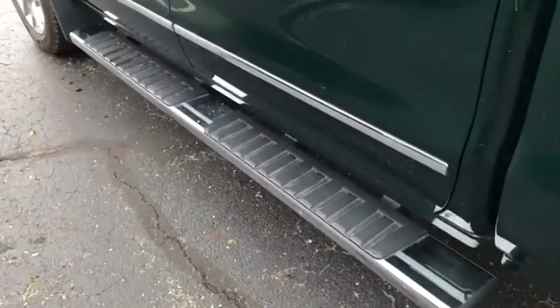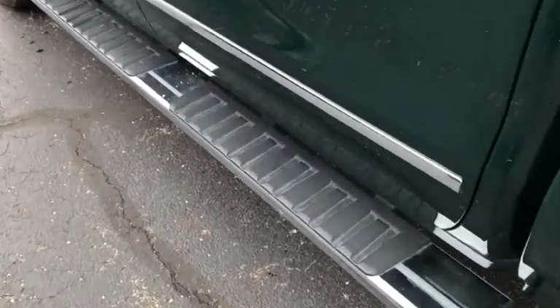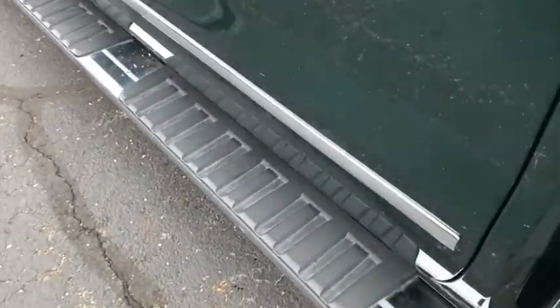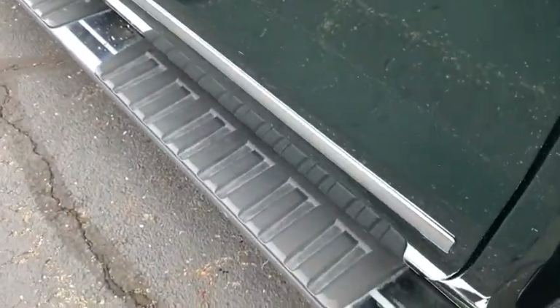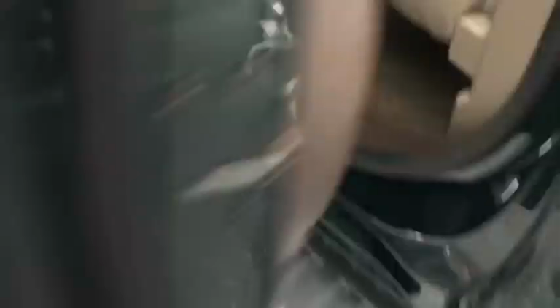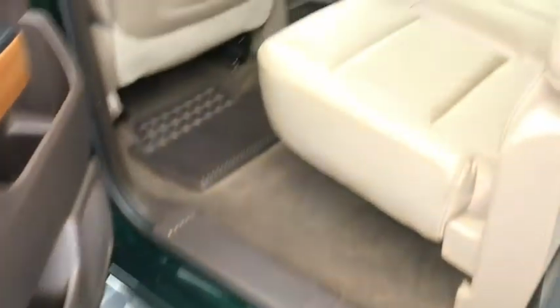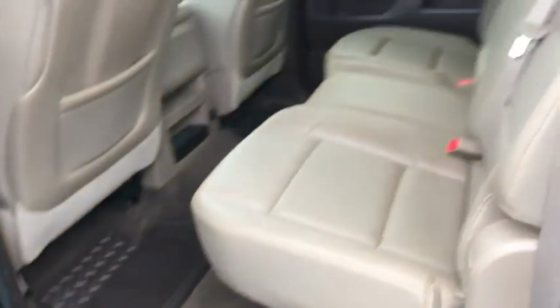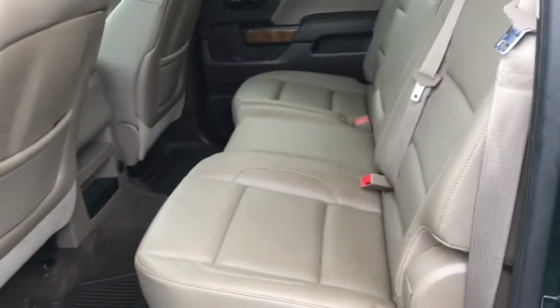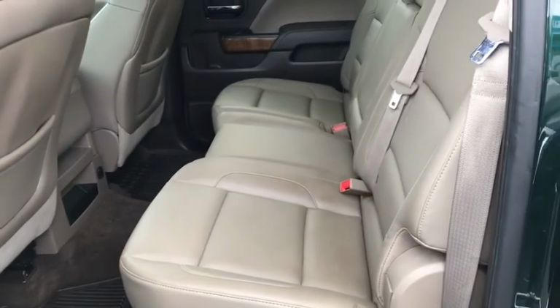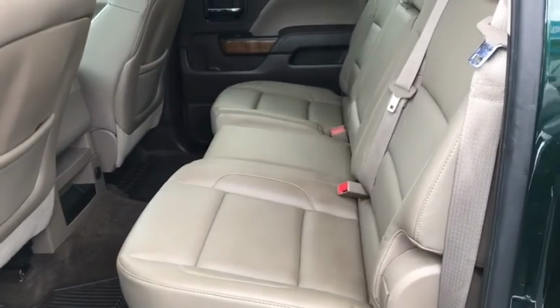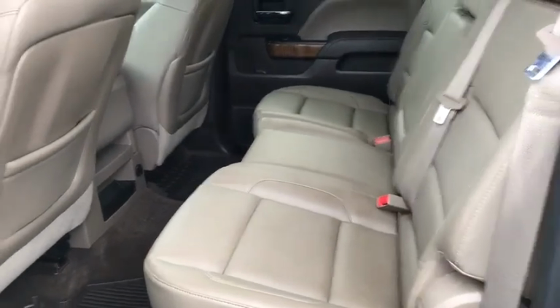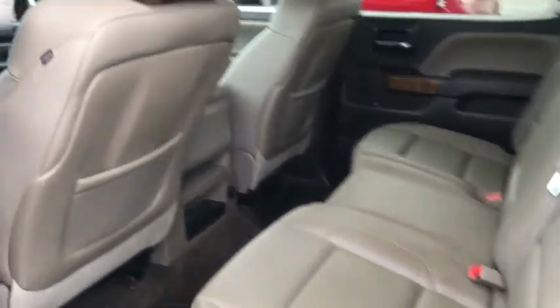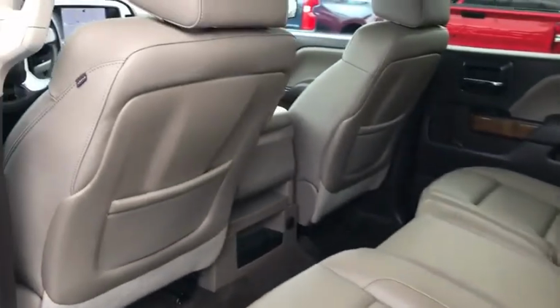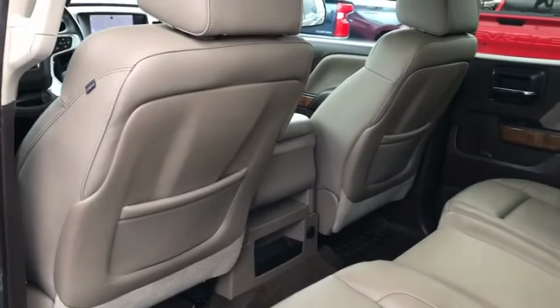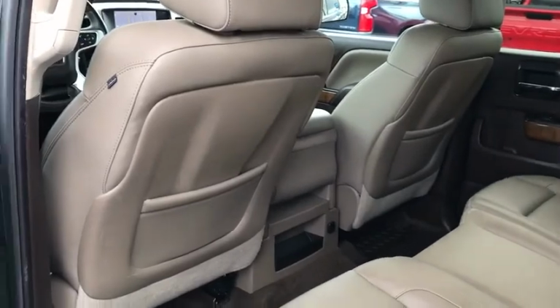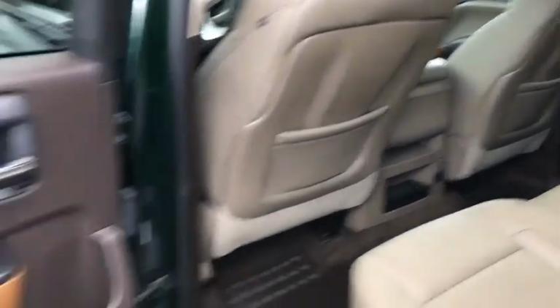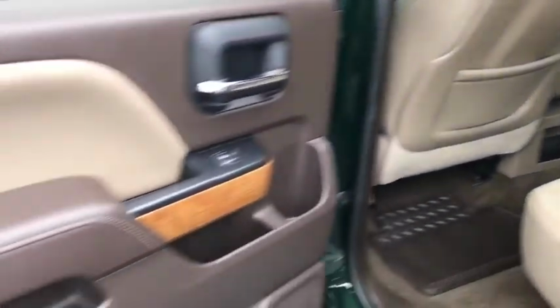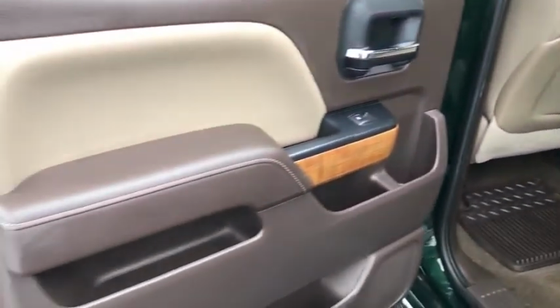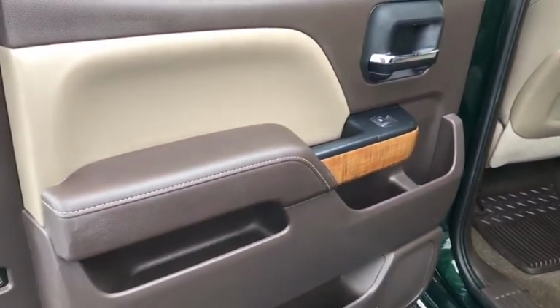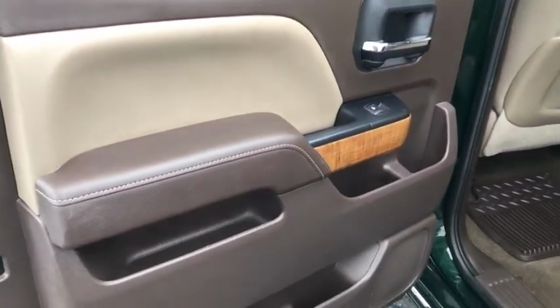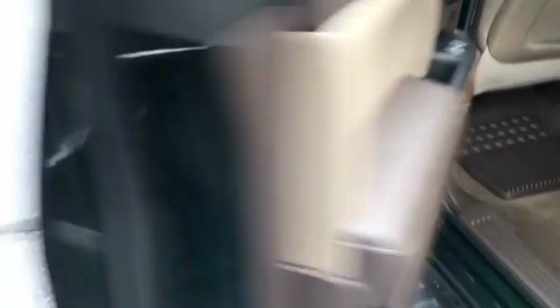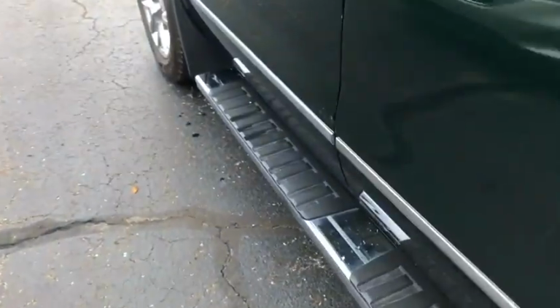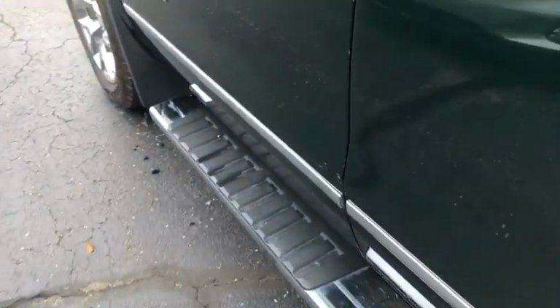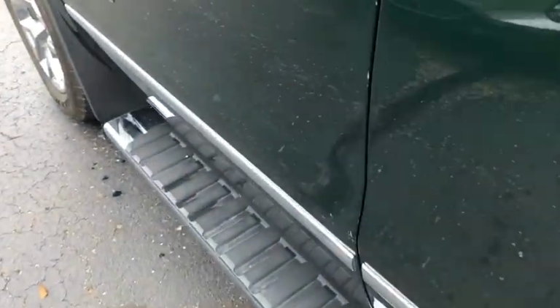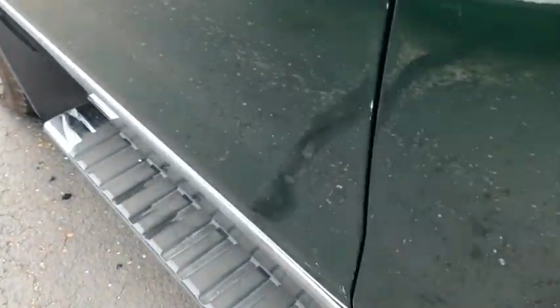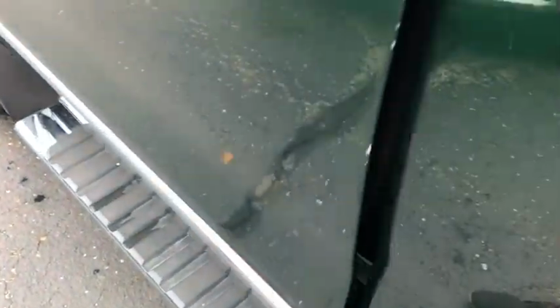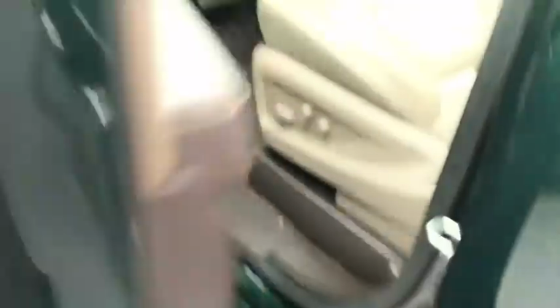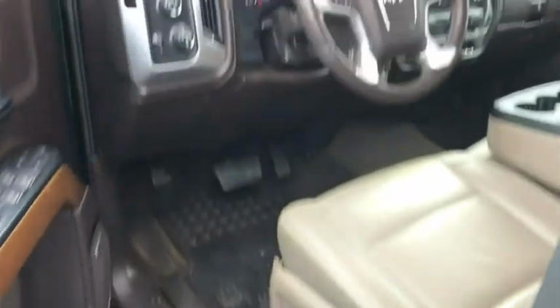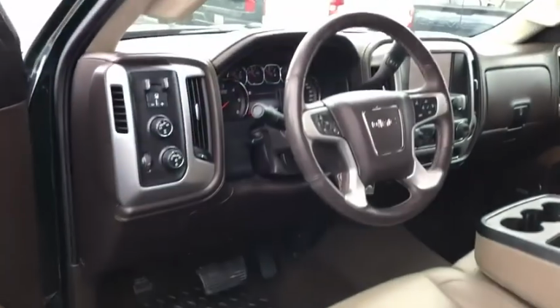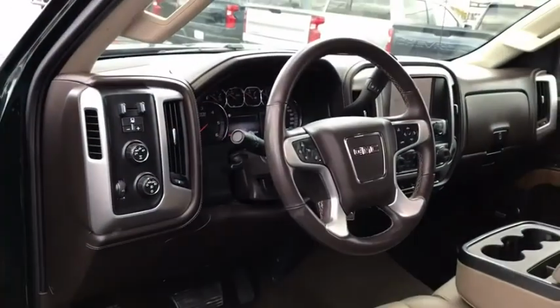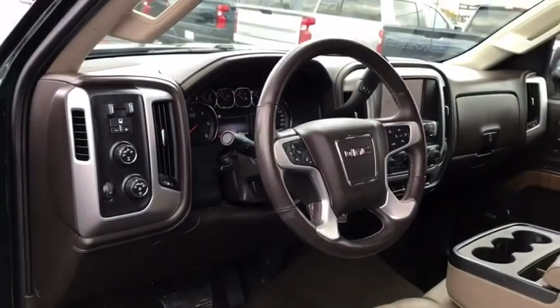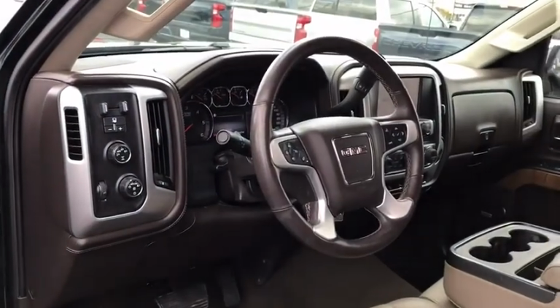Here are some of this vehicle's great options: navigation system, power passenger seat, traction control, OnStar, steering wheel audio controls, remote engine start, Bose sound system, dual airbags, chrome mirror caps, power steering.